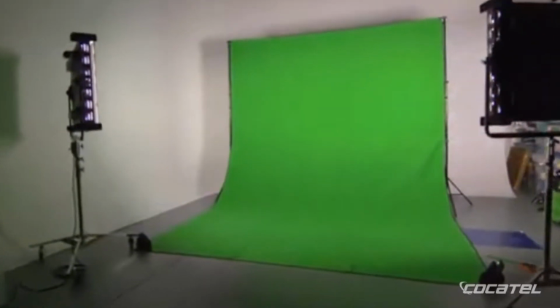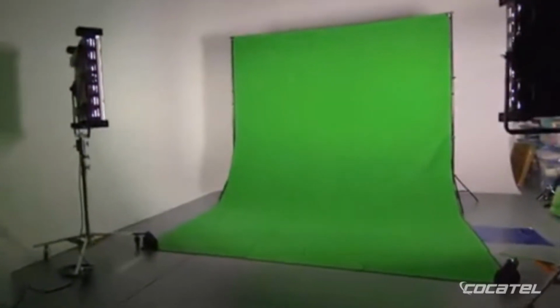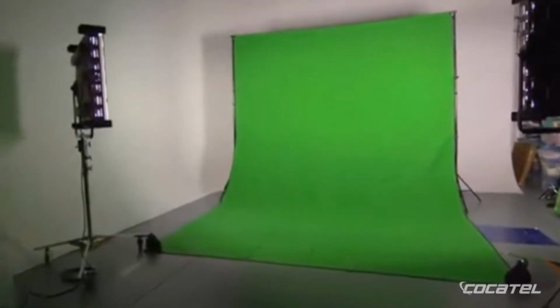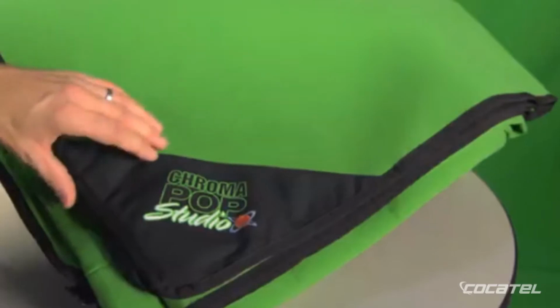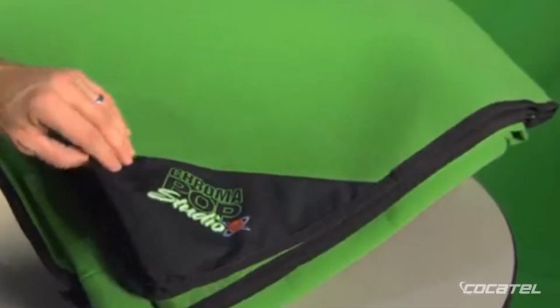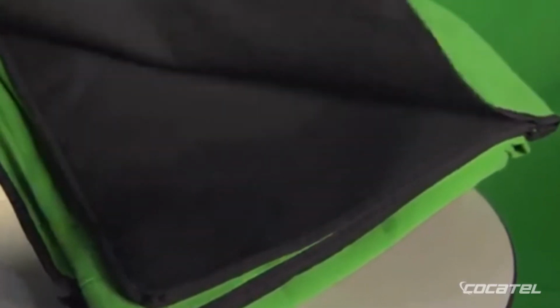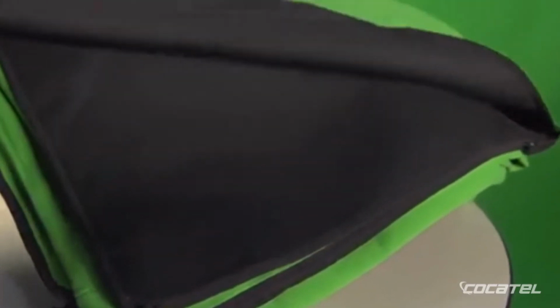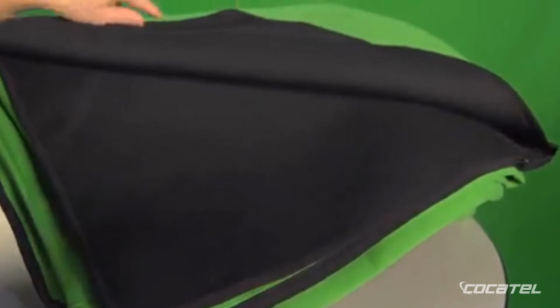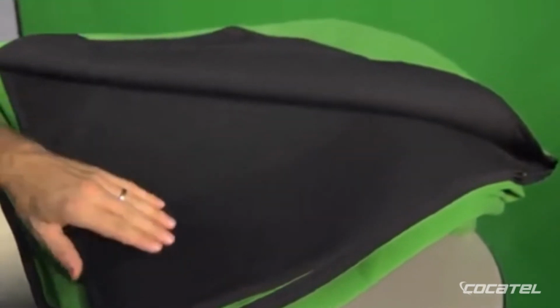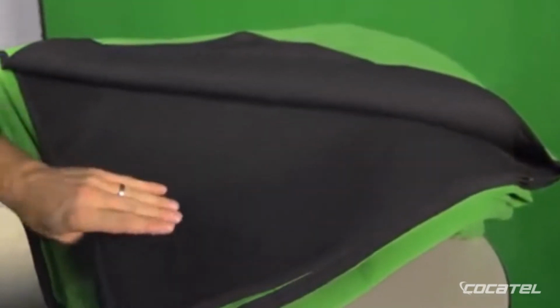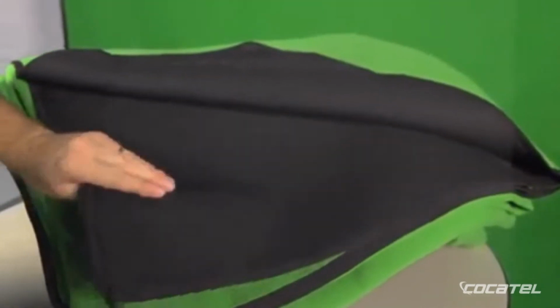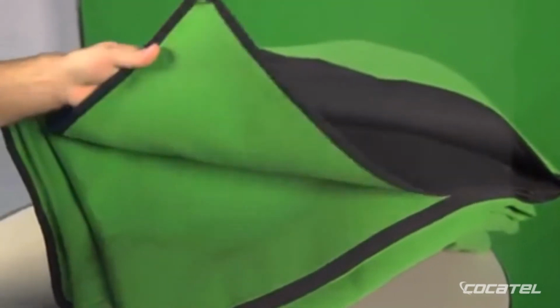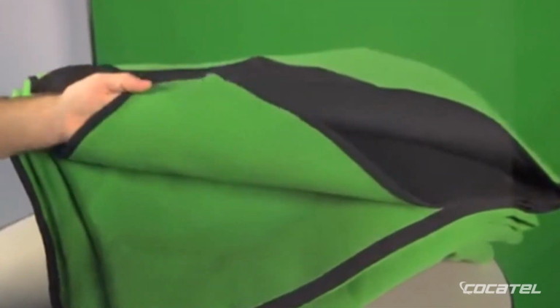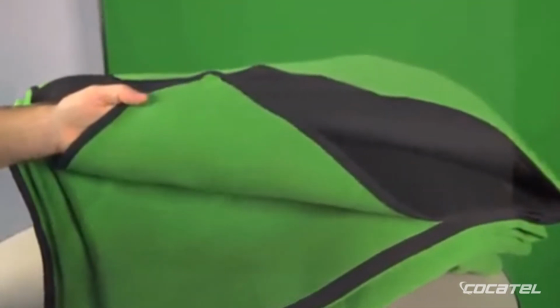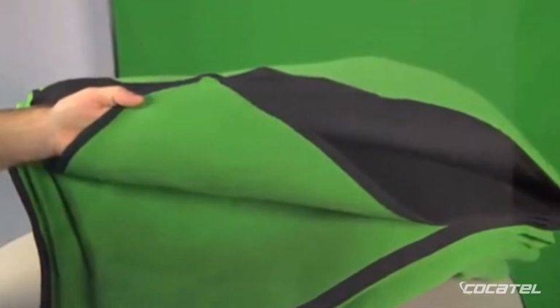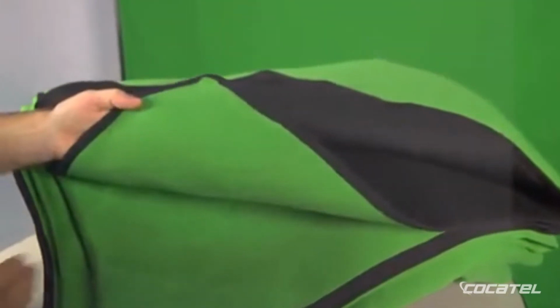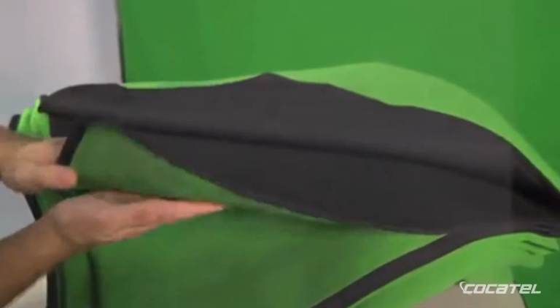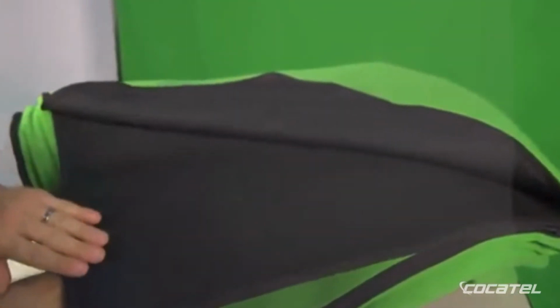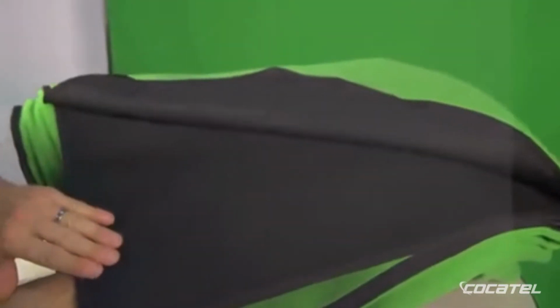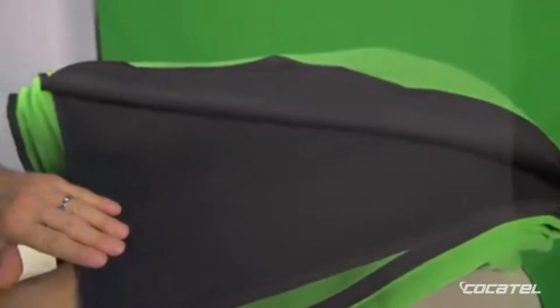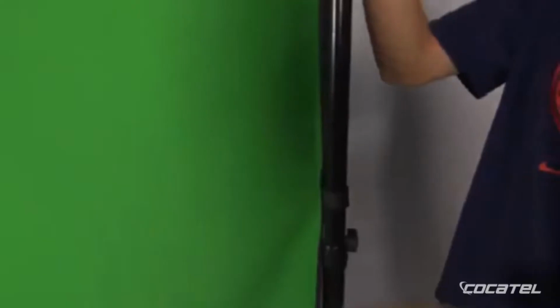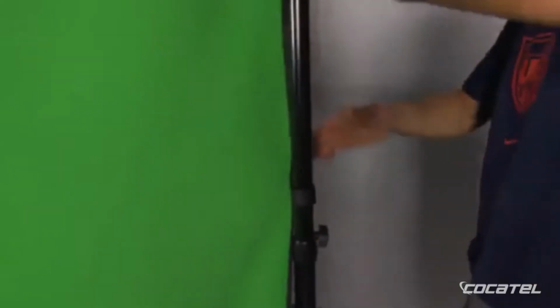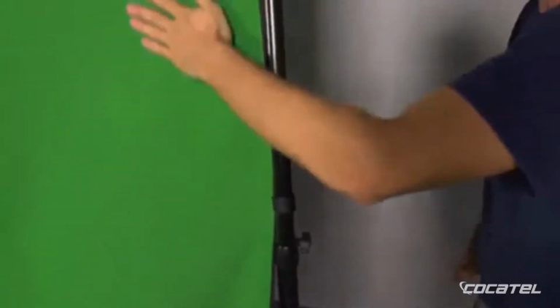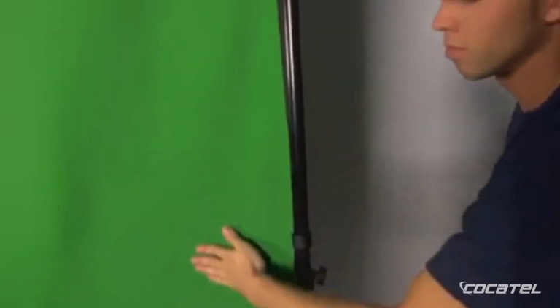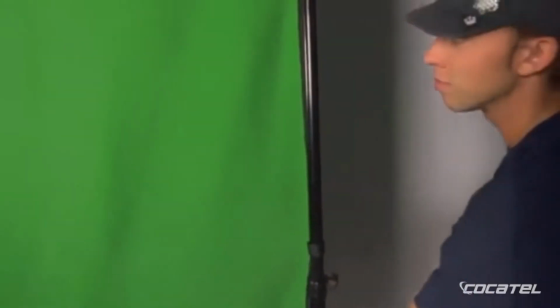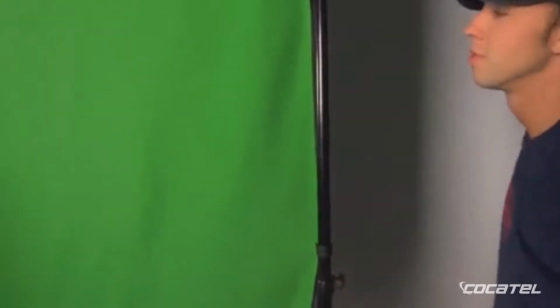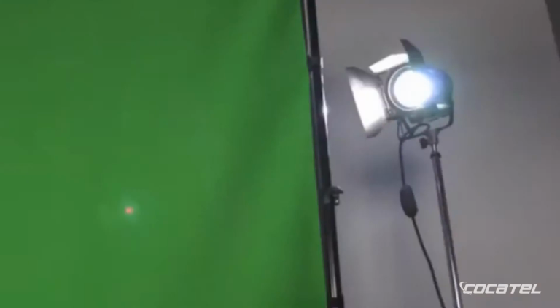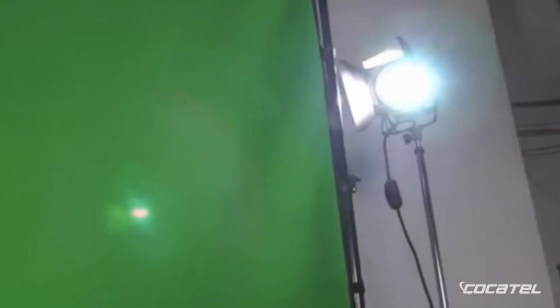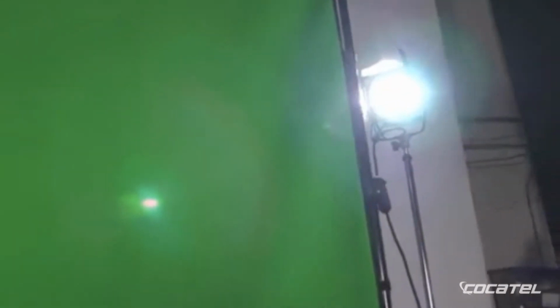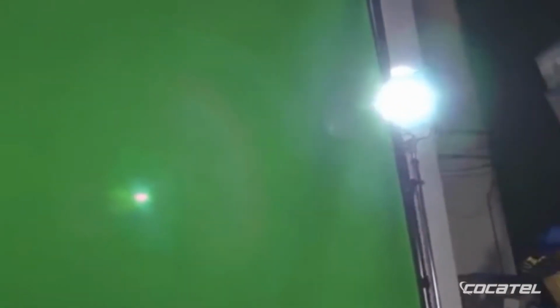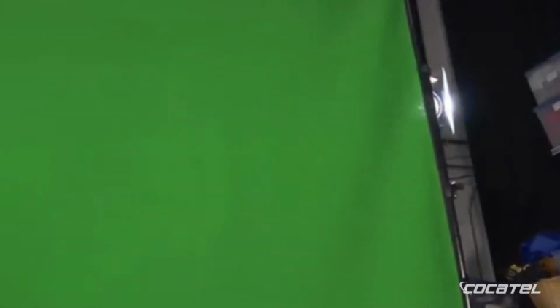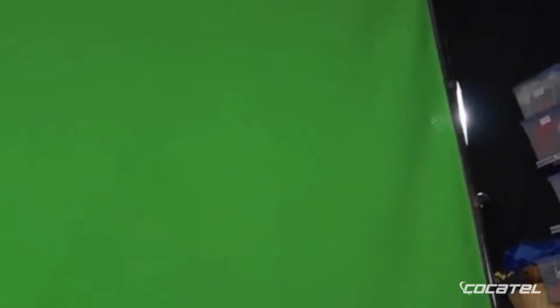The Chroma Pop Studio green screen is made from a high-grade foam core, over which a premium polyester fabric is fused. This combination makes for a highly durable, wrinkle-resistant screen, with virtually no transparency issues, even in direct hard lighting.